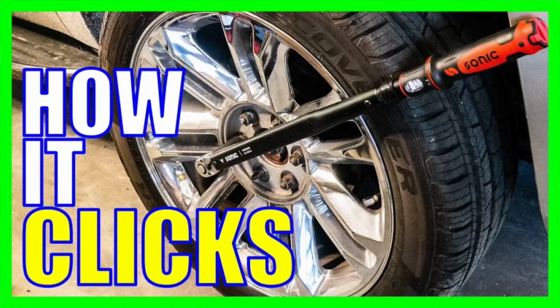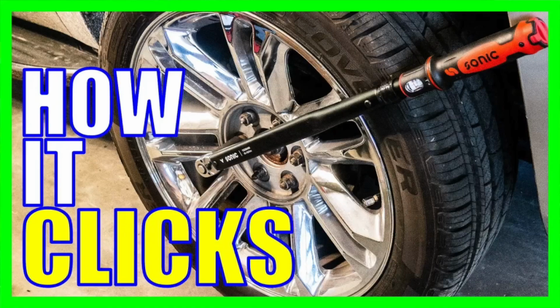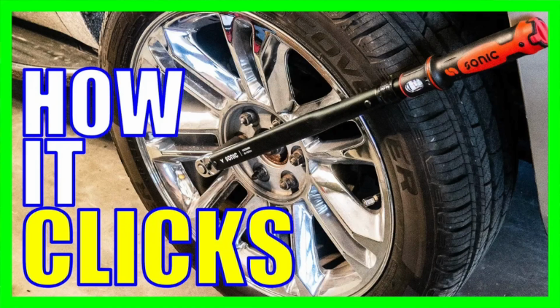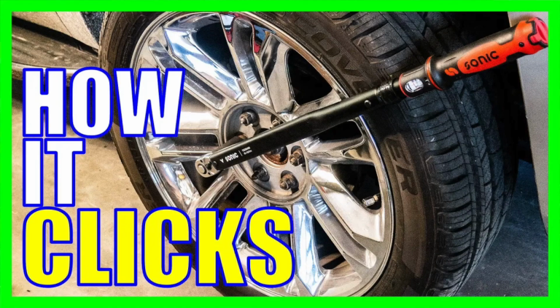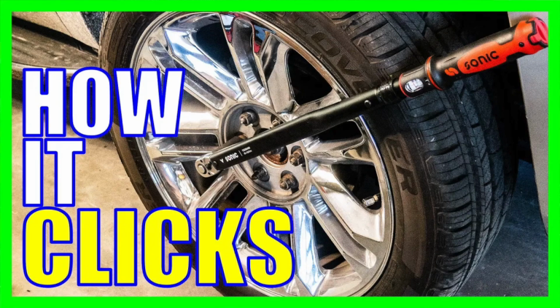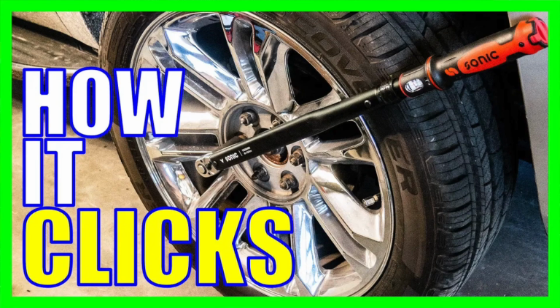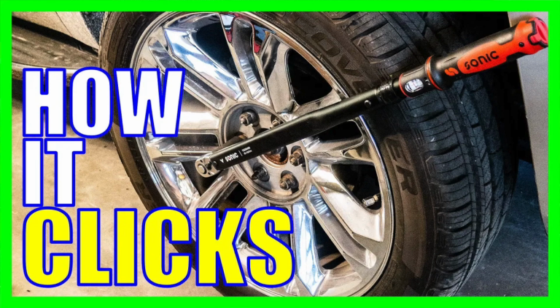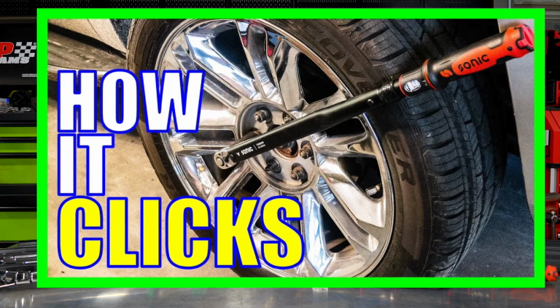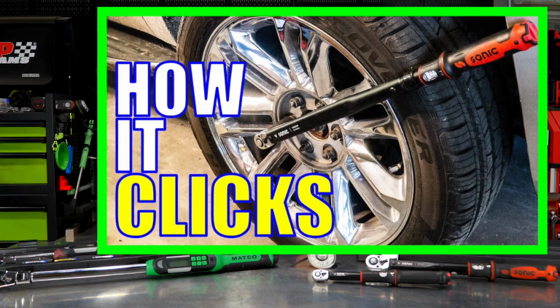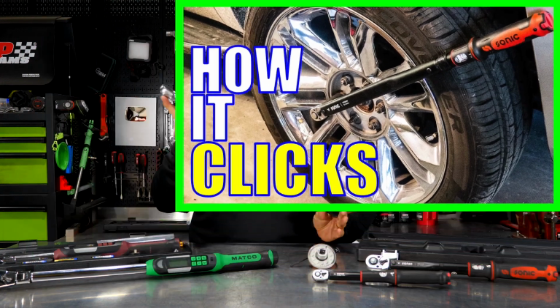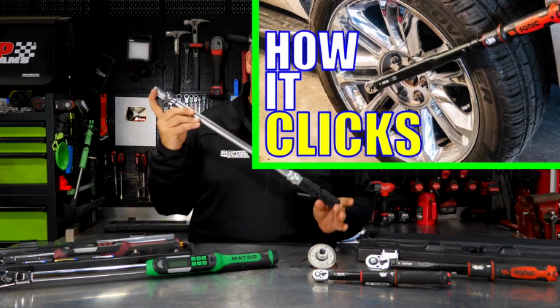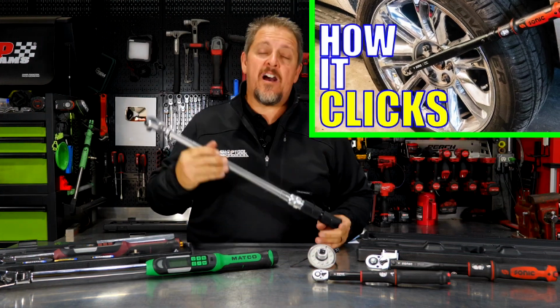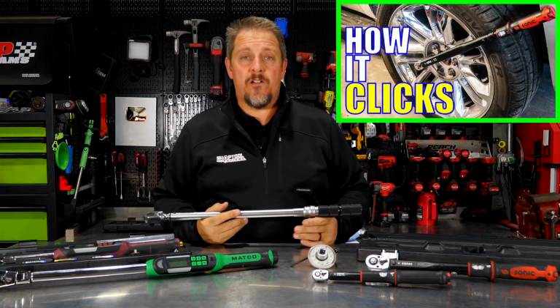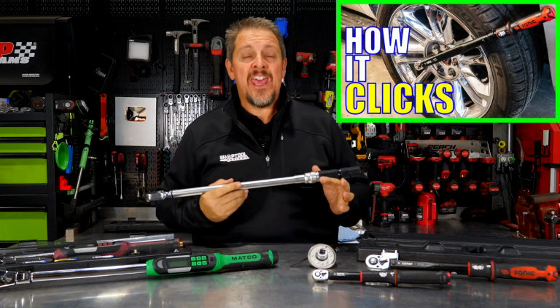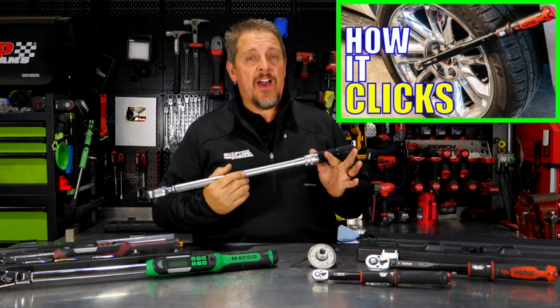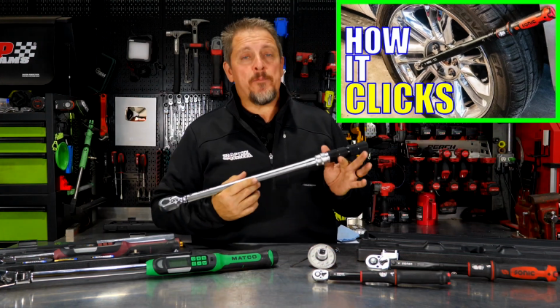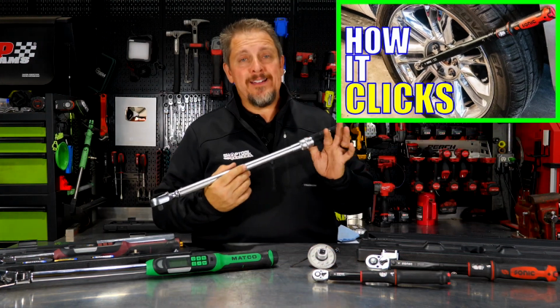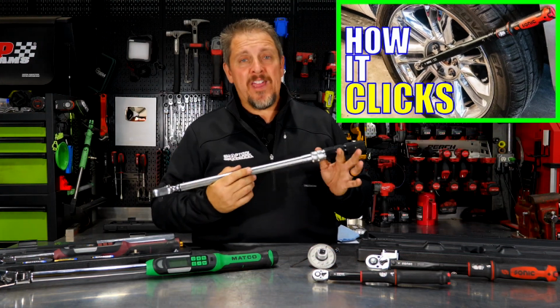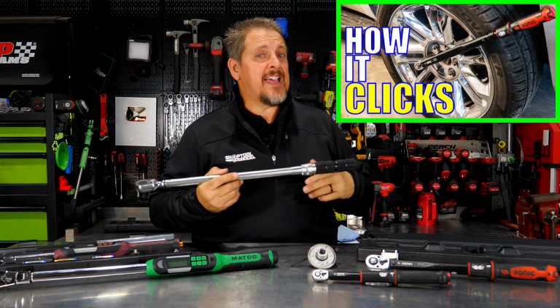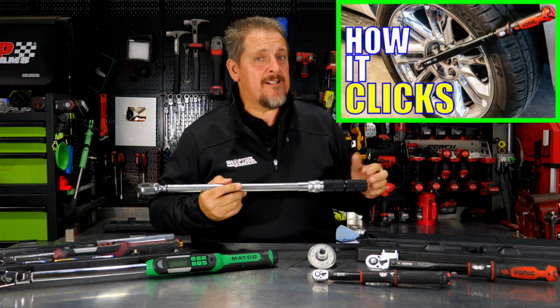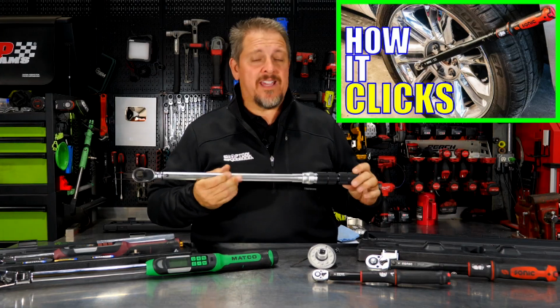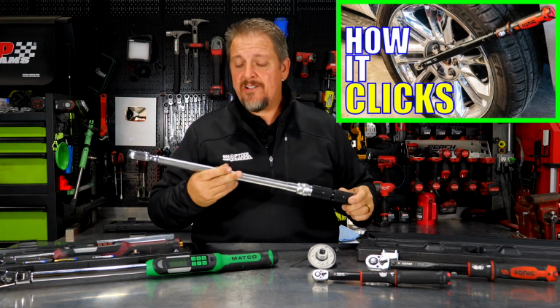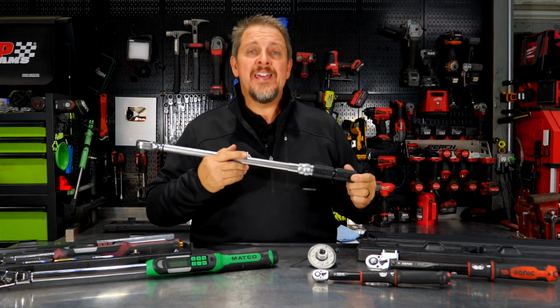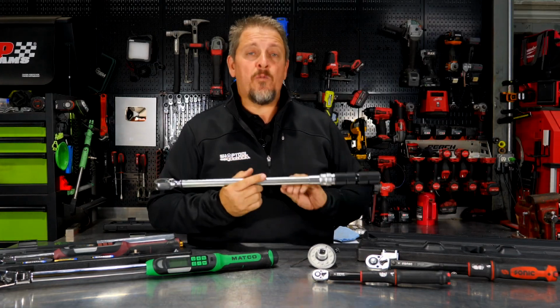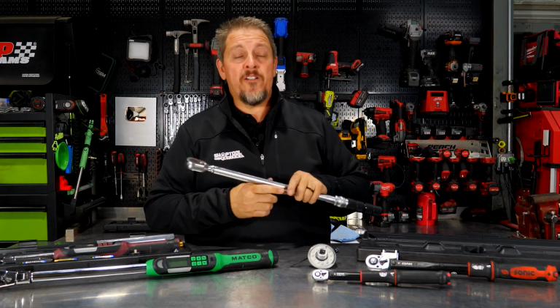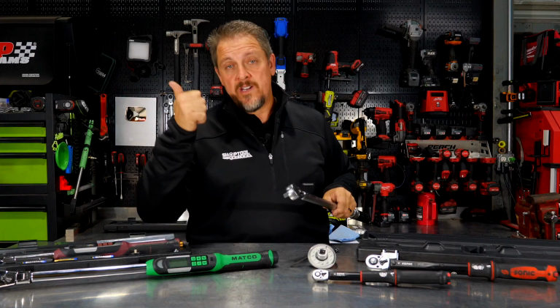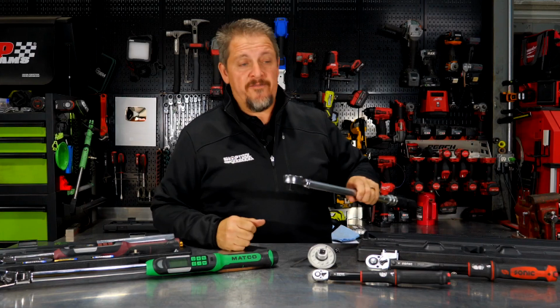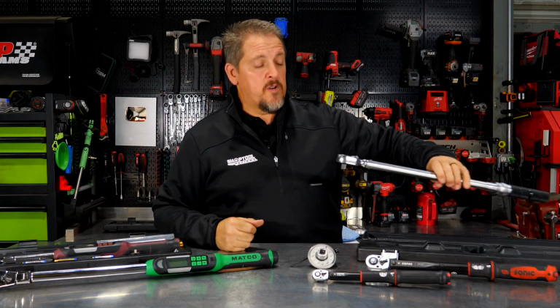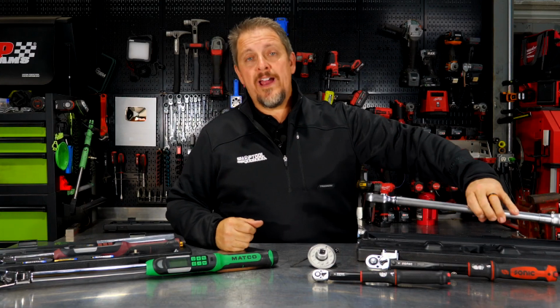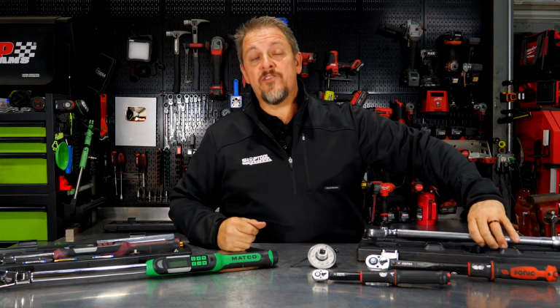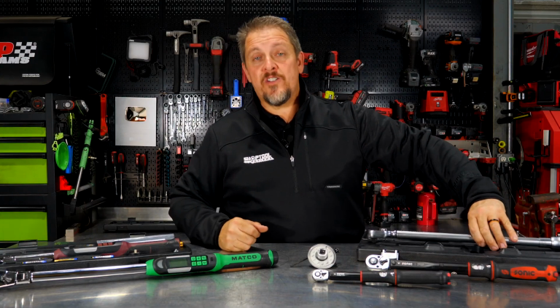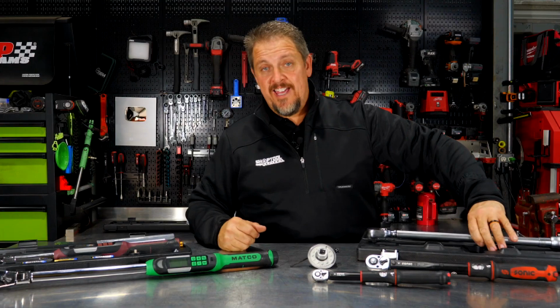In case you missed it just a couple of years ago, we did a full in-depth study on click-style torque wrenches — how they operate, how they click, how you hear them click — and we actually take one apart. If you missed it, we've got the video right above, so make sure to click that.